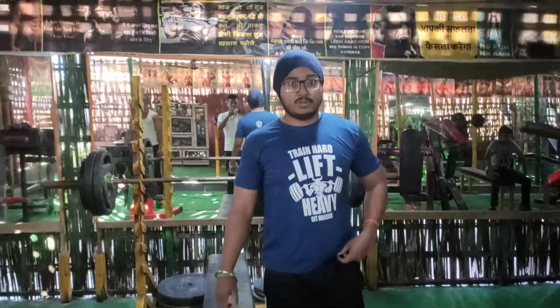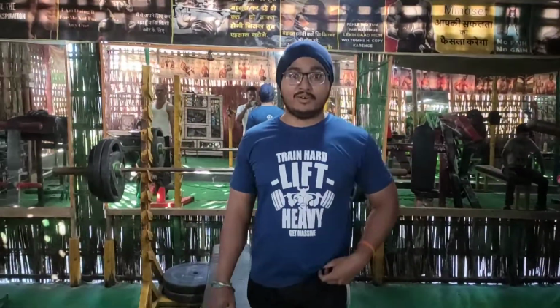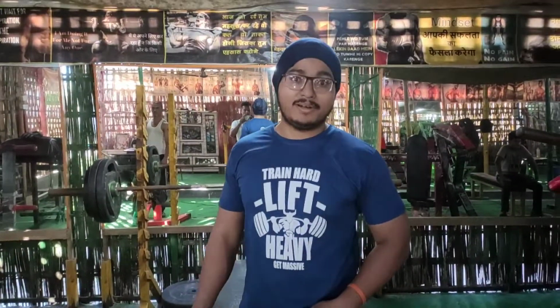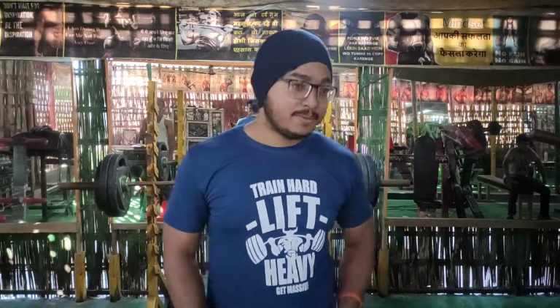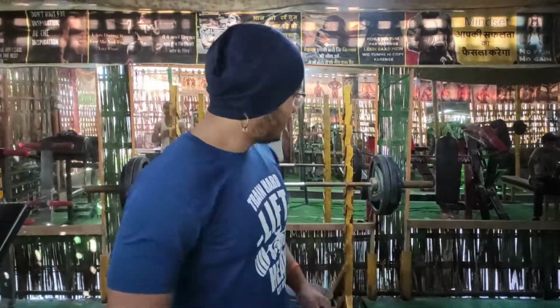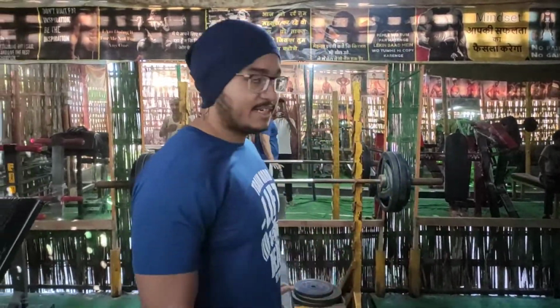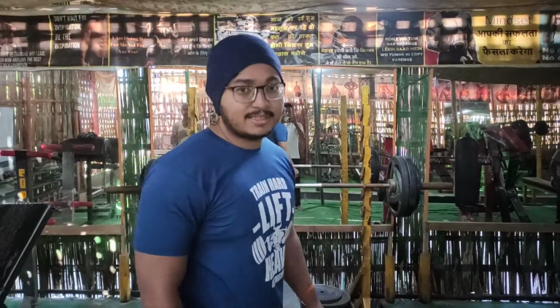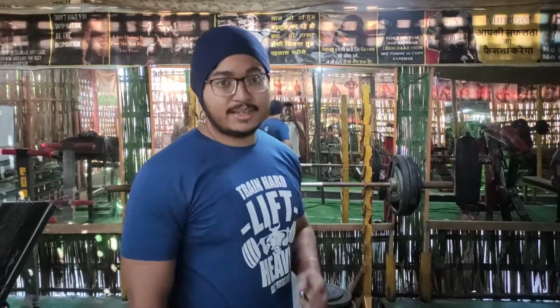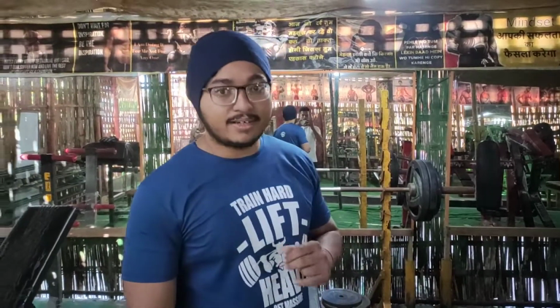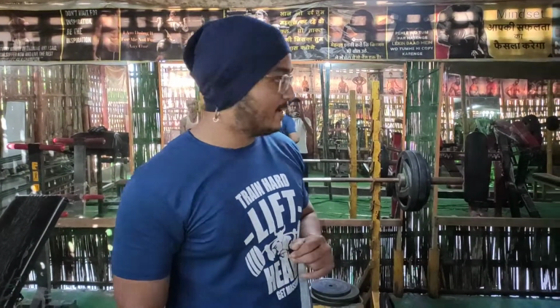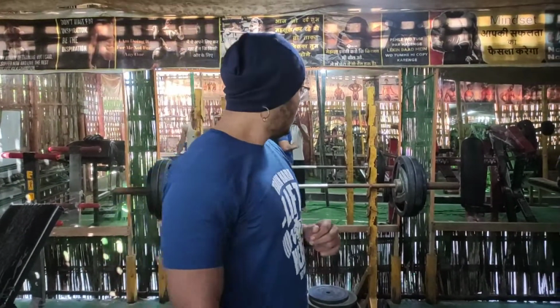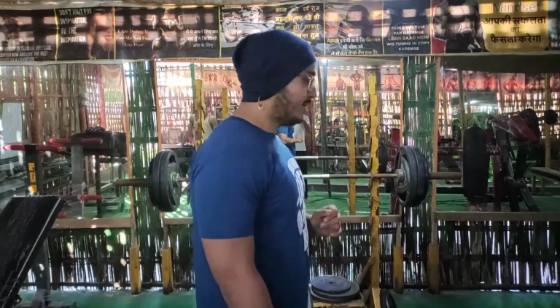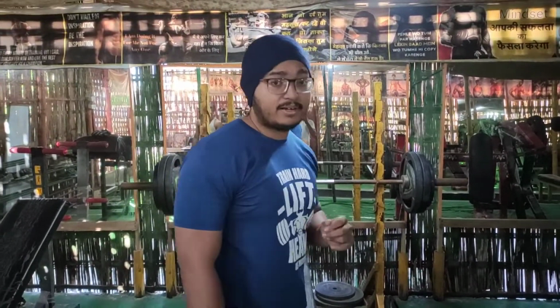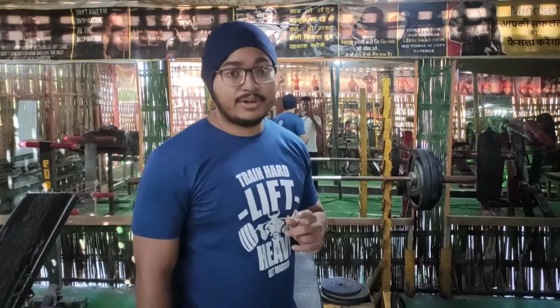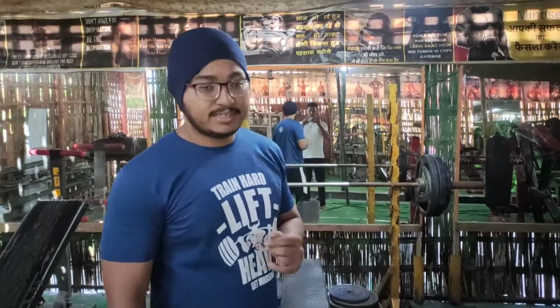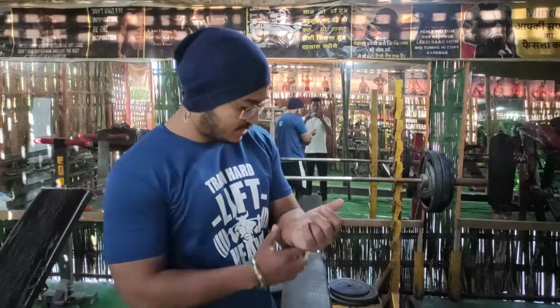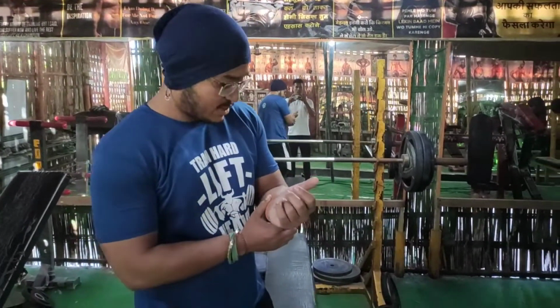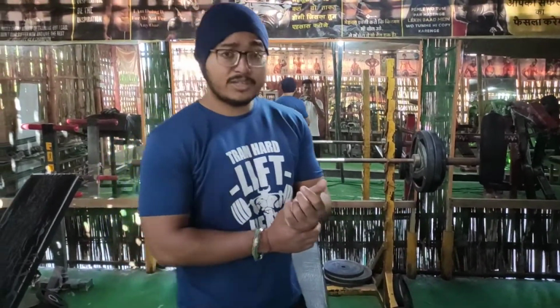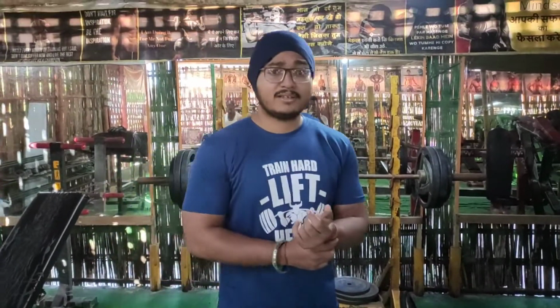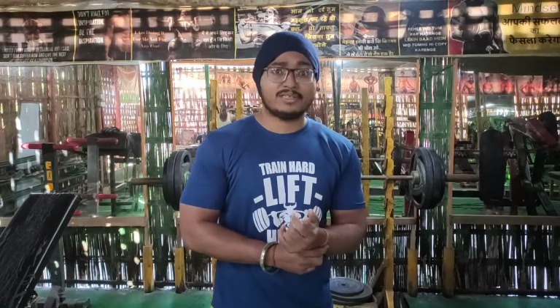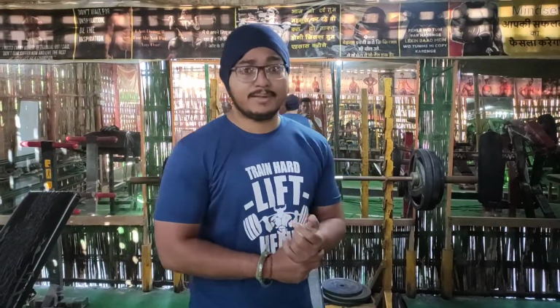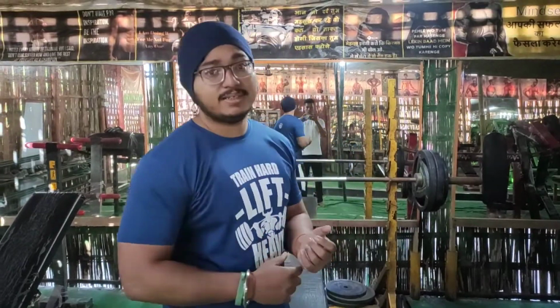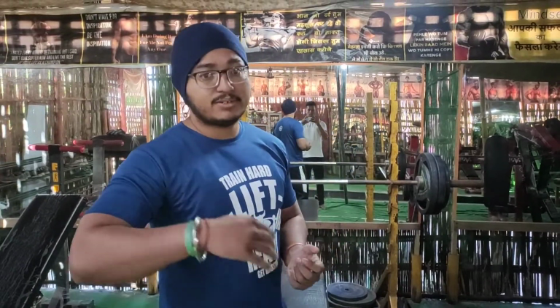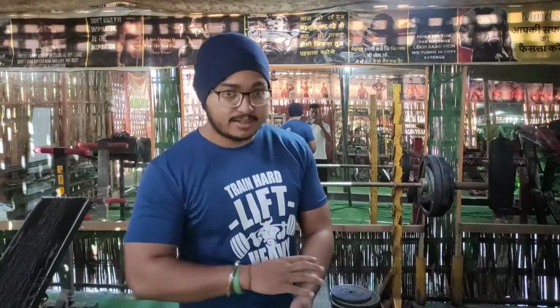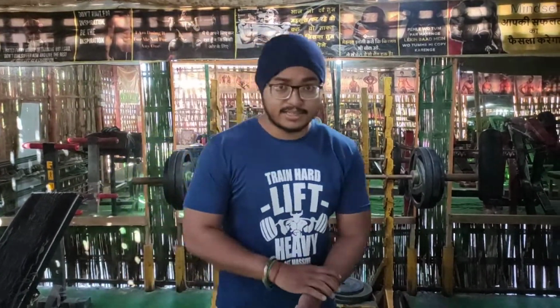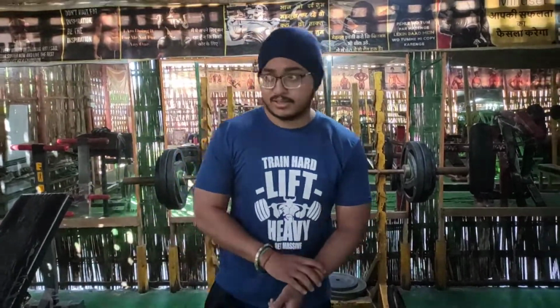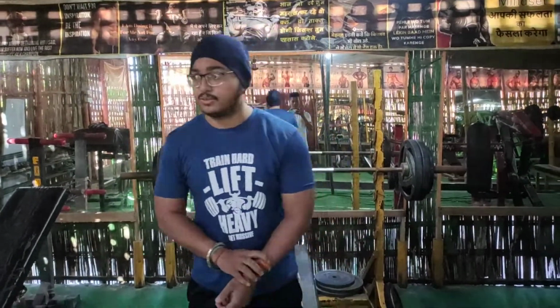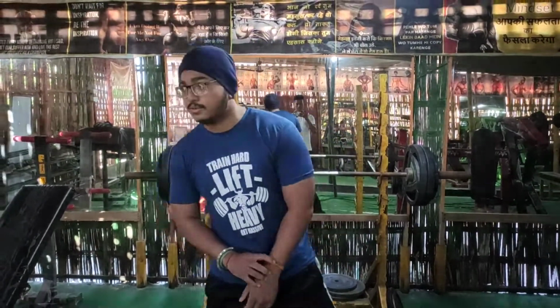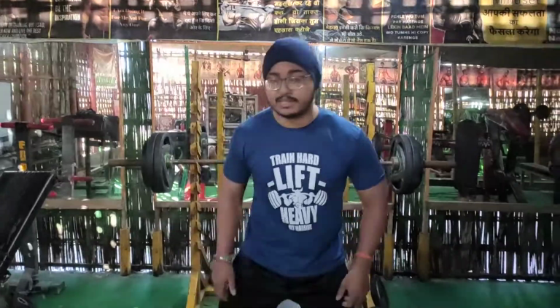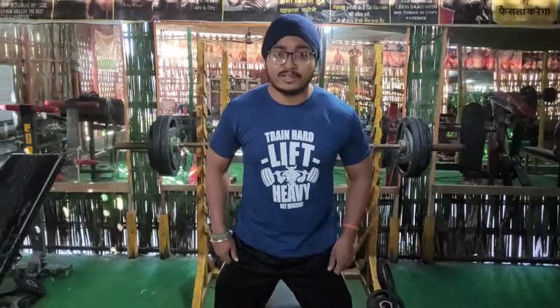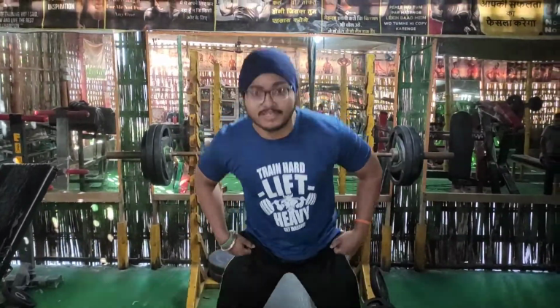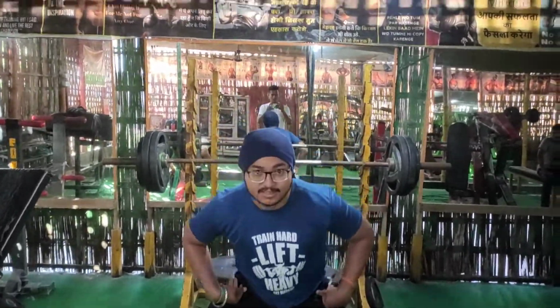So this will be my bench press last and final set — the third set — and I'm going to do this with 80kg. It's been a lot of days, so I'm going to do more than 80kg and see how many repetitions I can do.